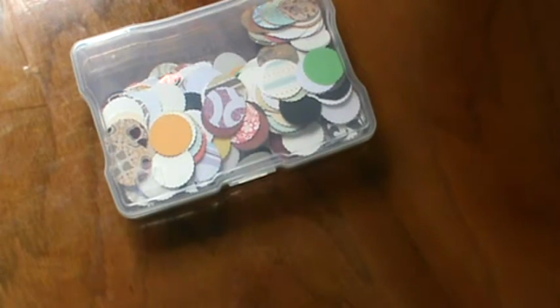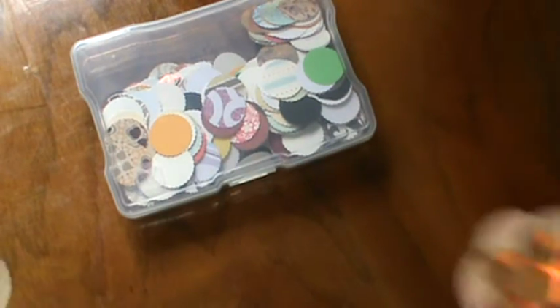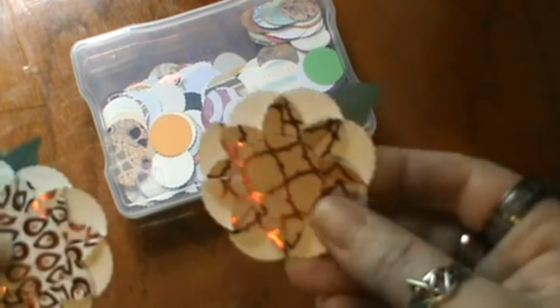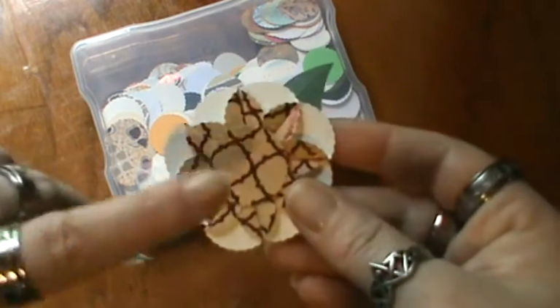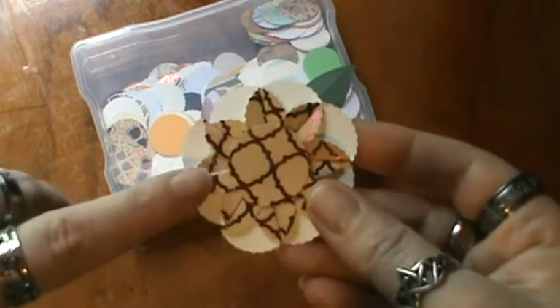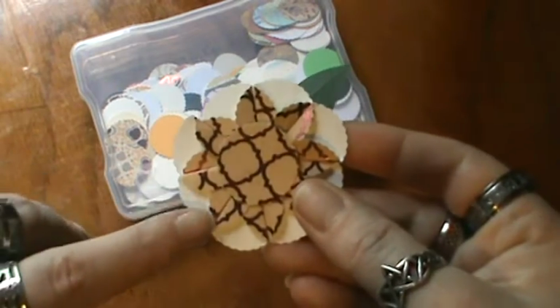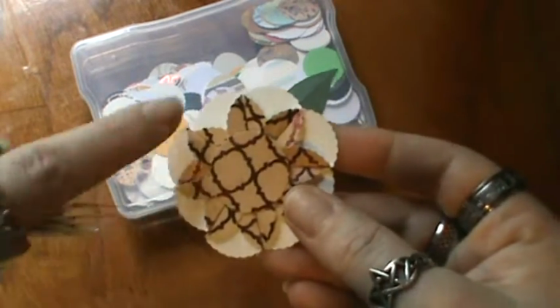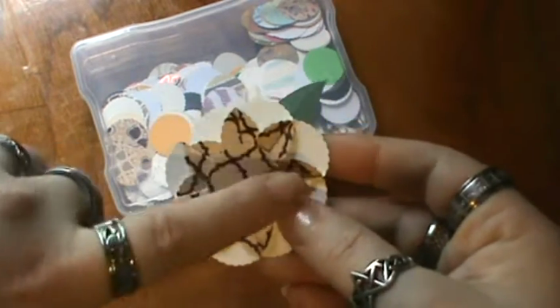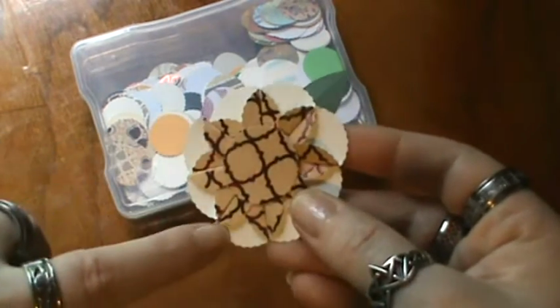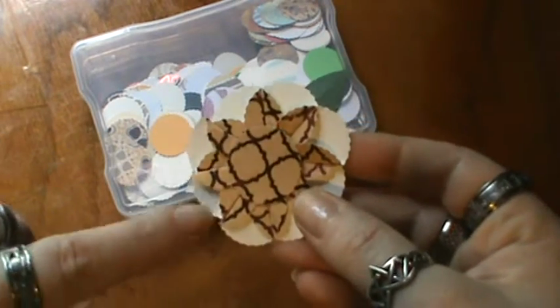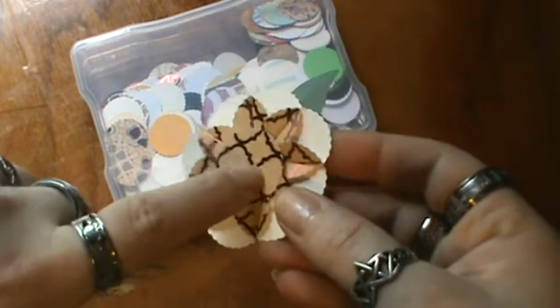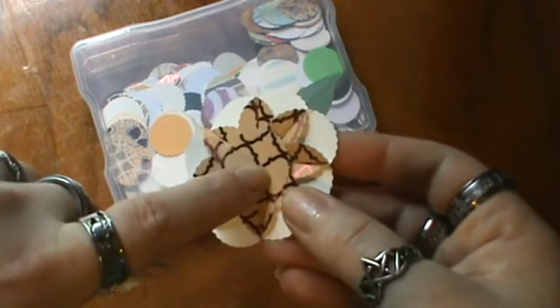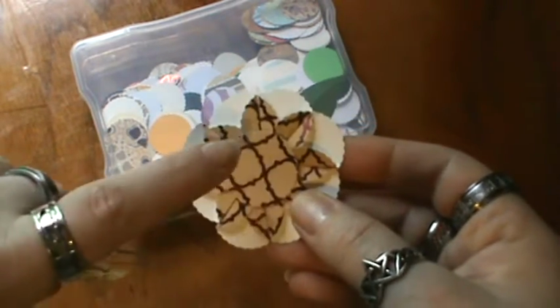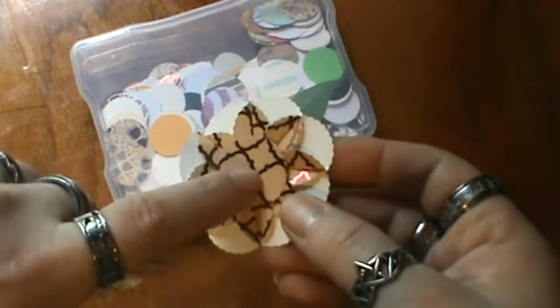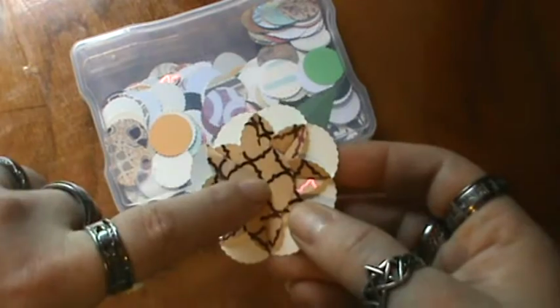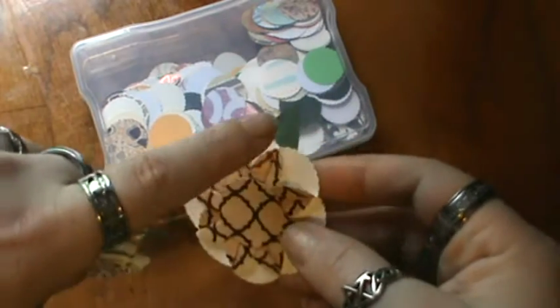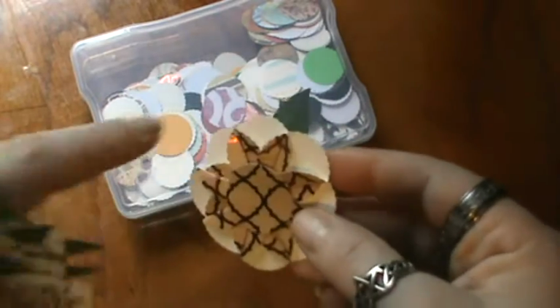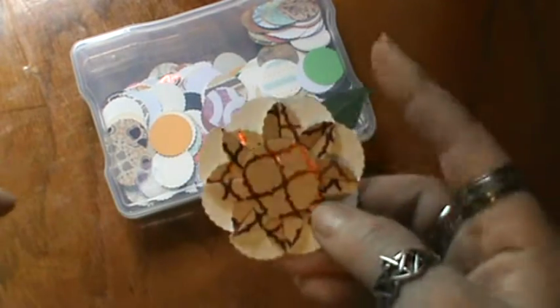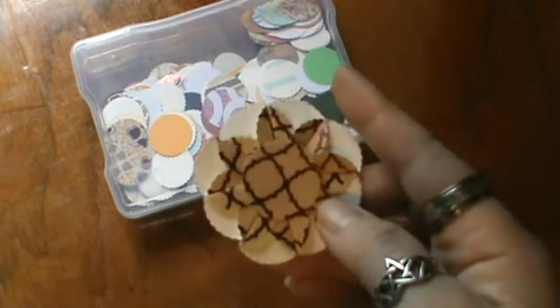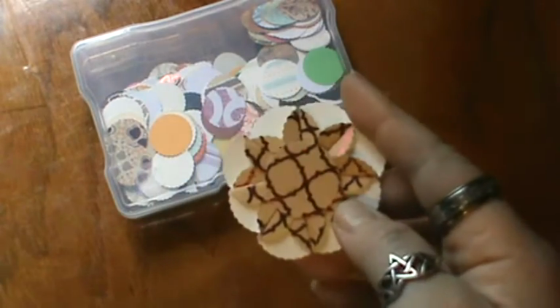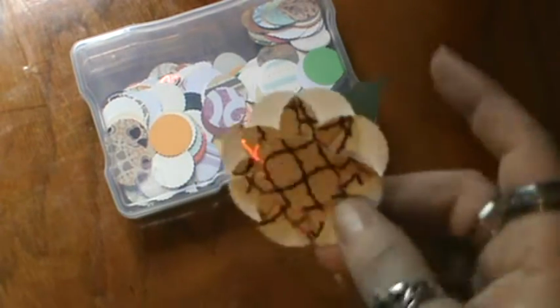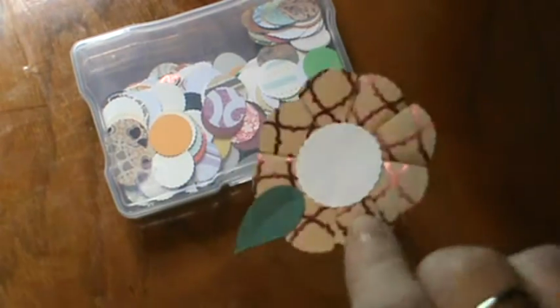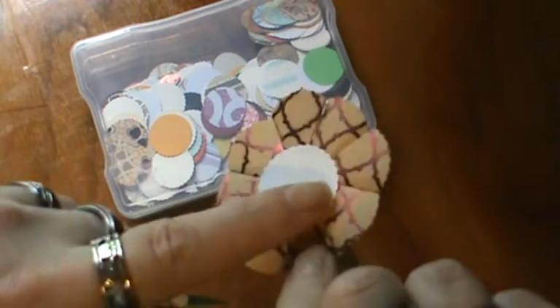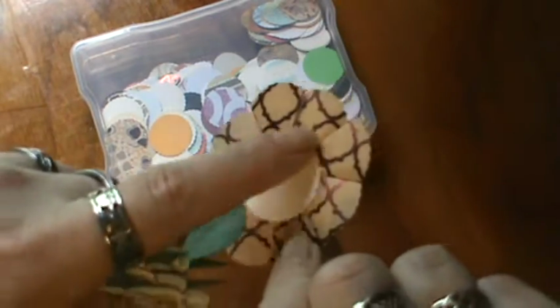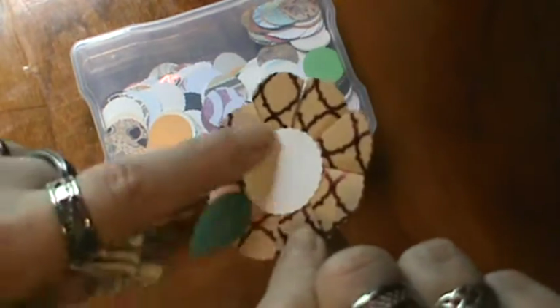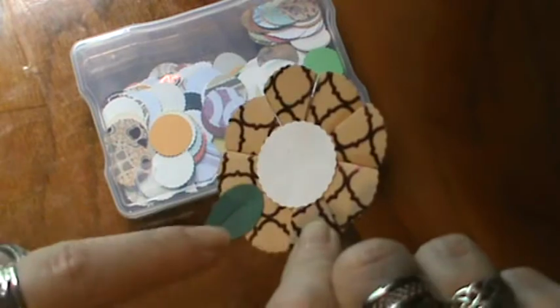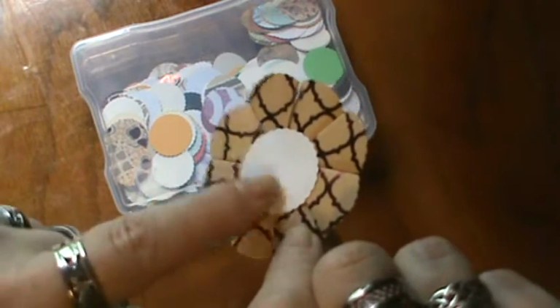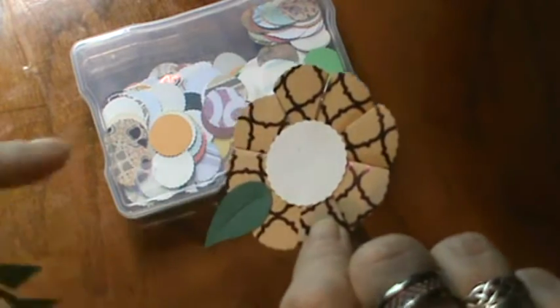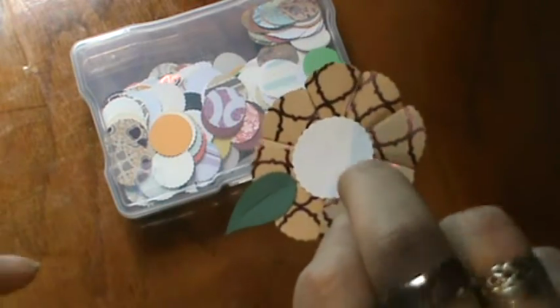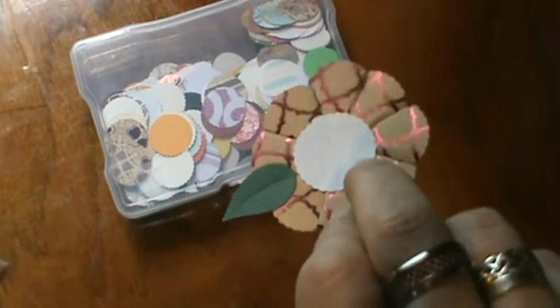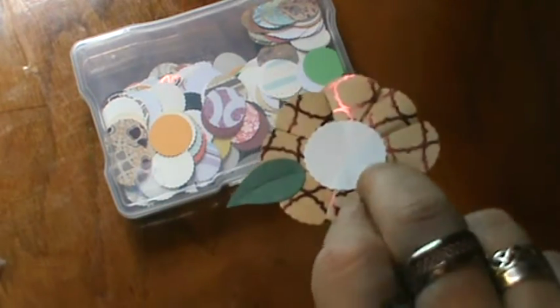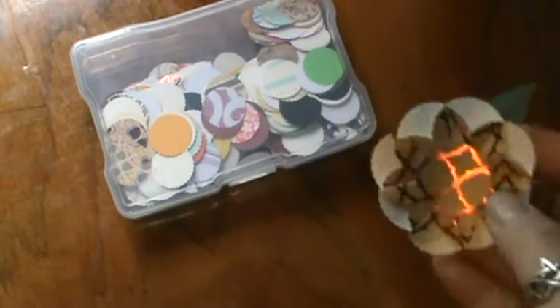This is called teabag folding. What I do is I fold eight circles and then put another one on top. So you need a total of nine one-inch circles. You don't have to put the leaf on it if you don't want to. And then just a plain circle for the back, so you need a total of ten to make the flower.